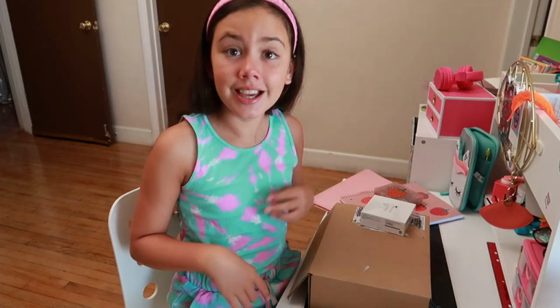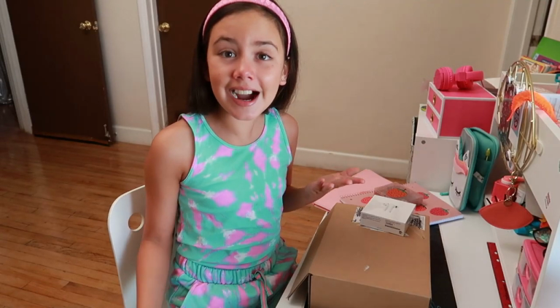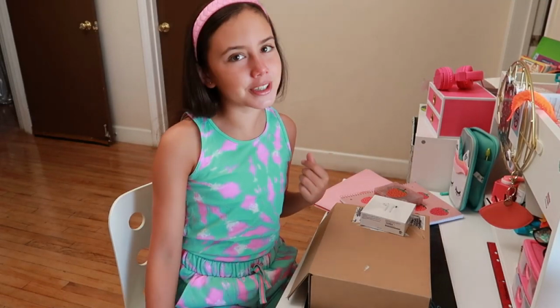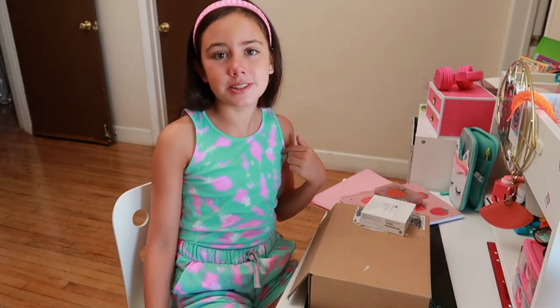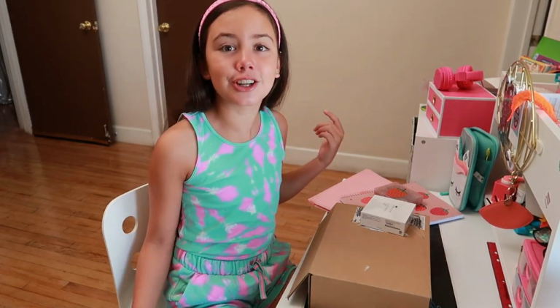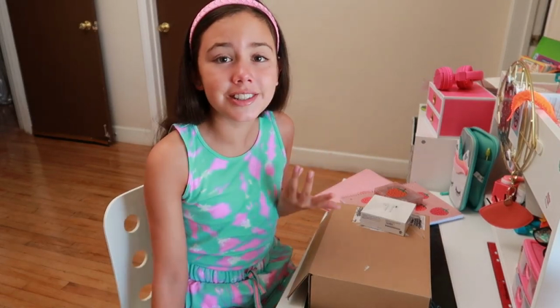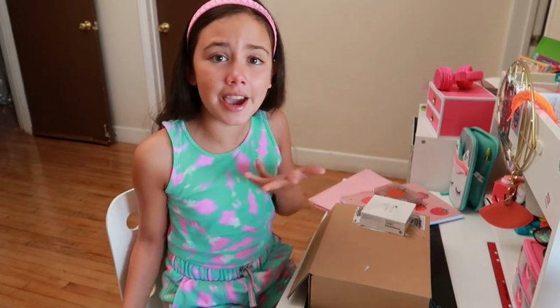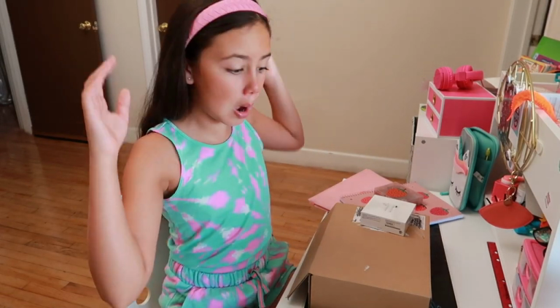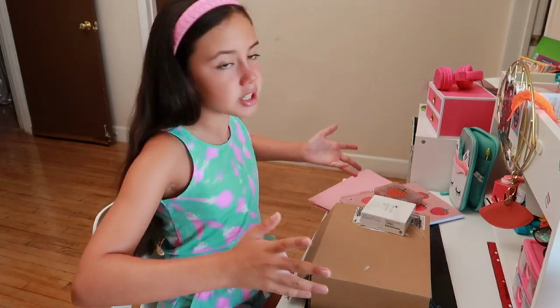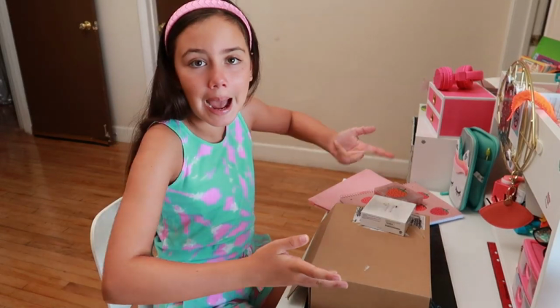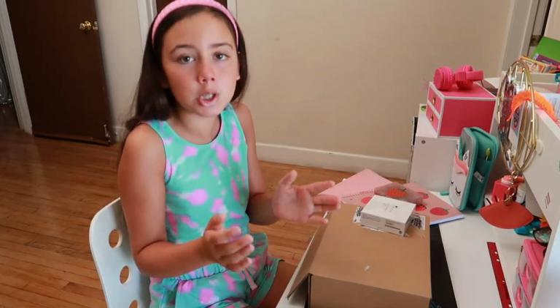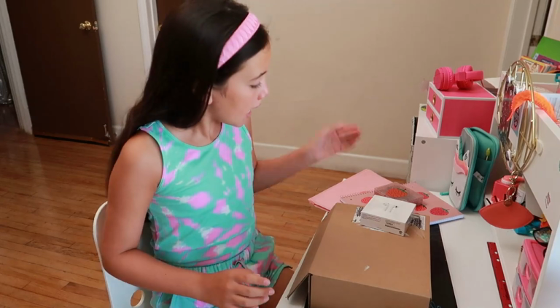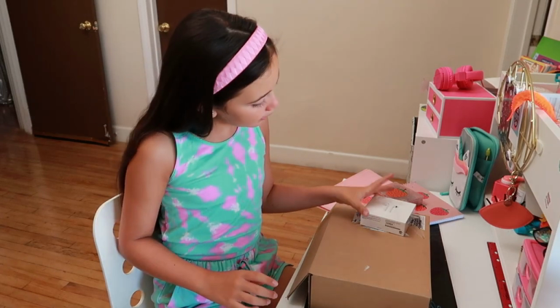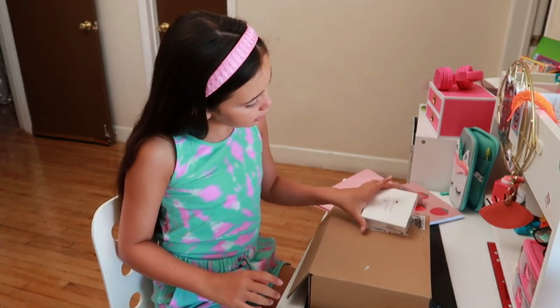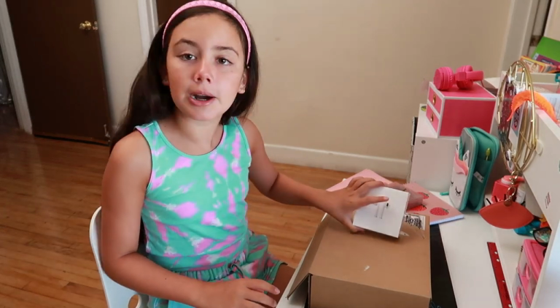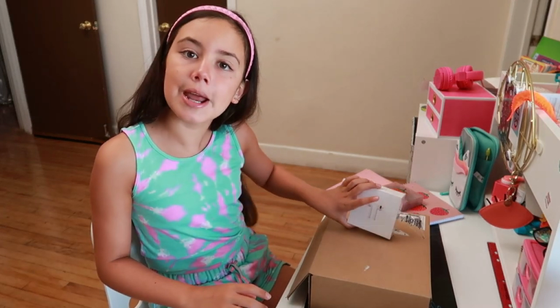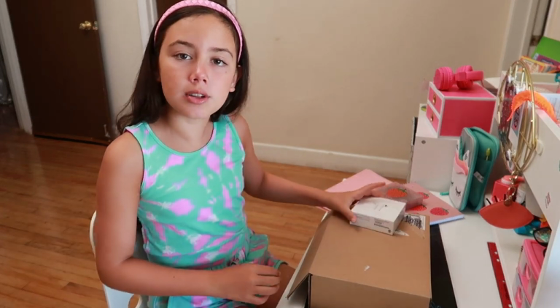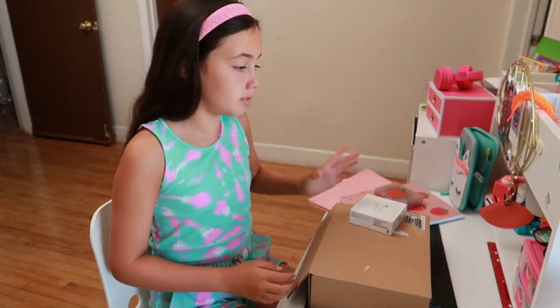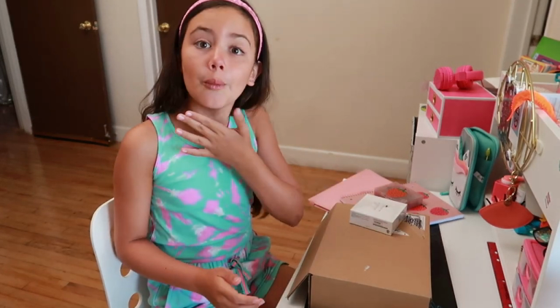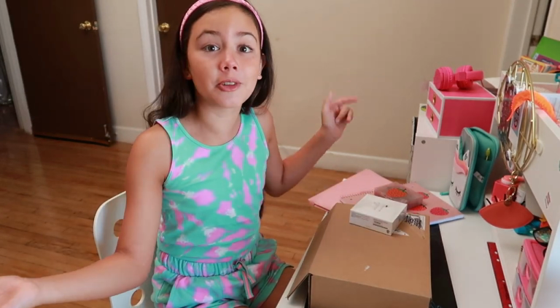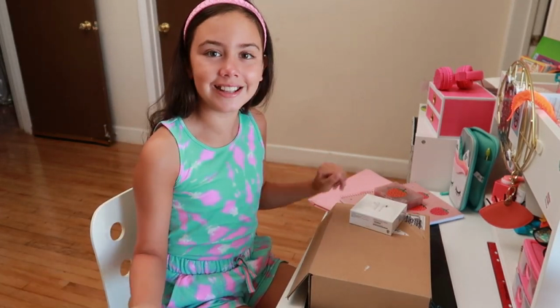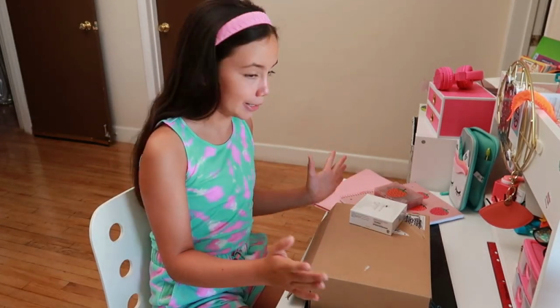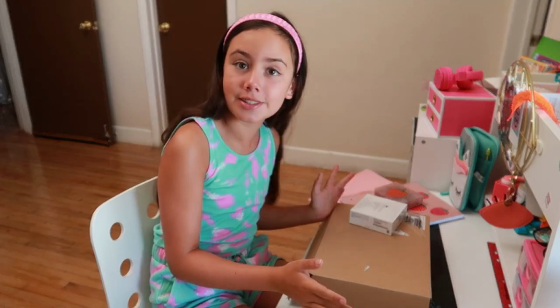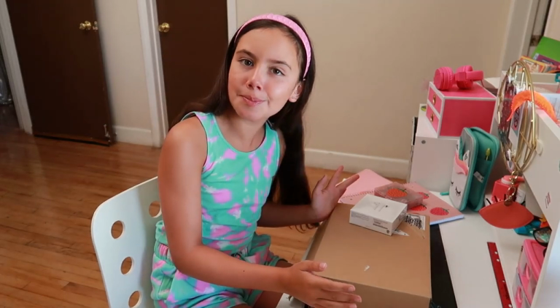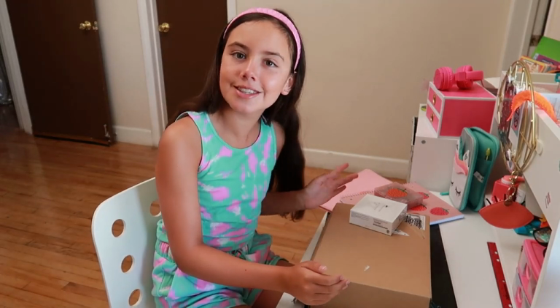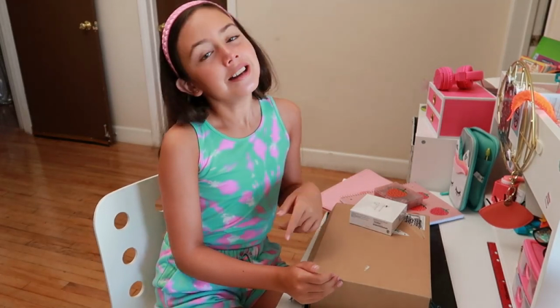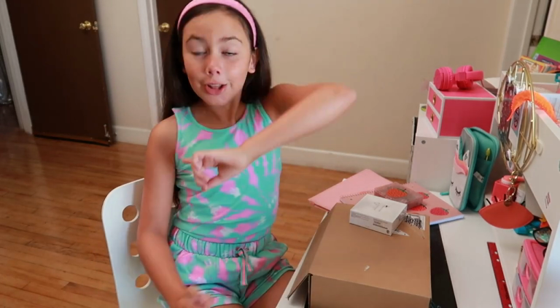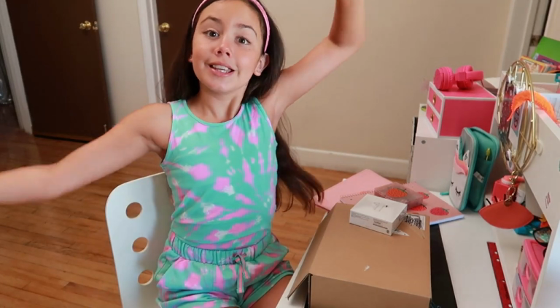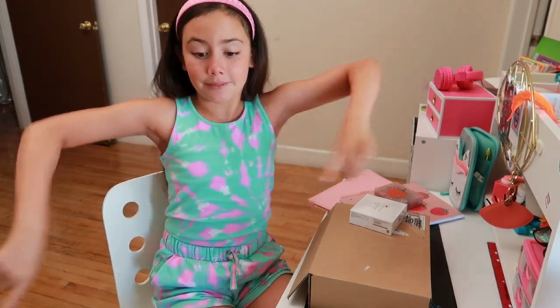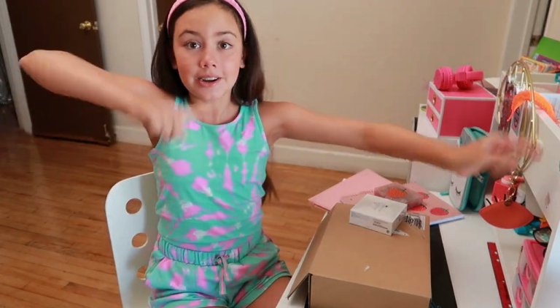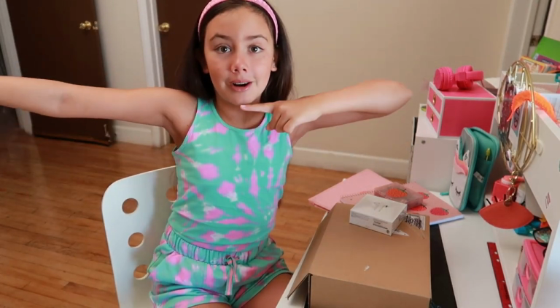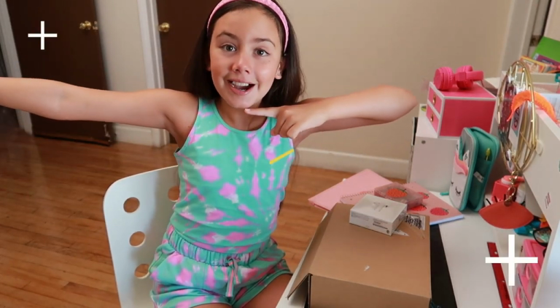Hey guys, what's up, it's me Natasha! Today I just got a box from Apple and we are going to unbox some AirPods. Oh wait, before I say it, can you guess what's in this box? Well, find out right now!